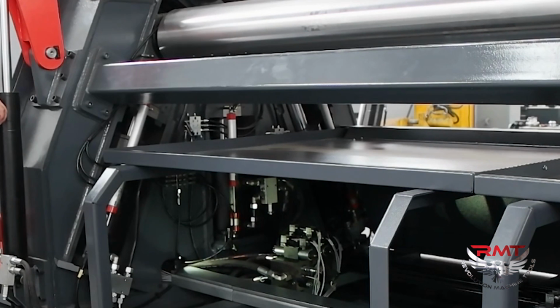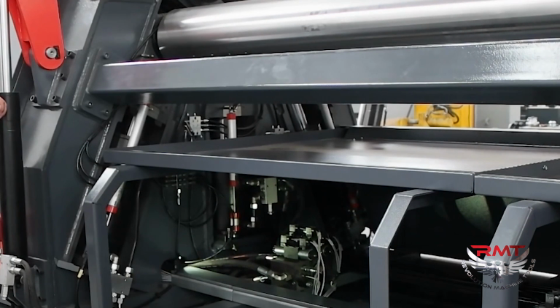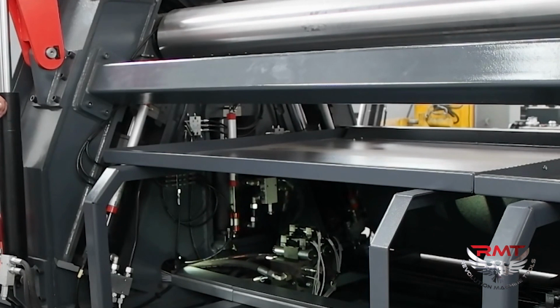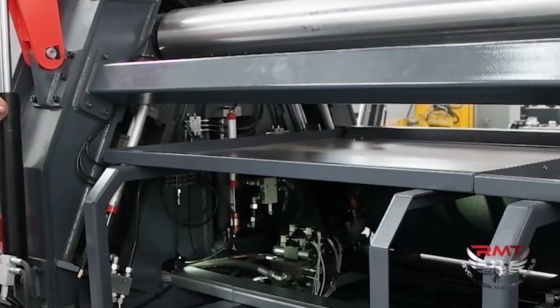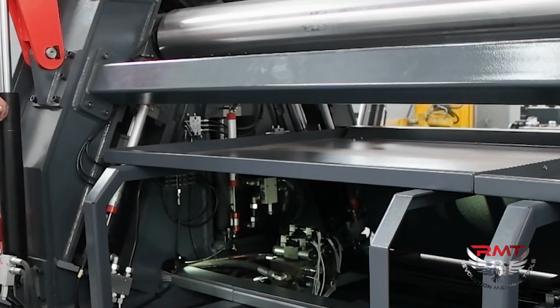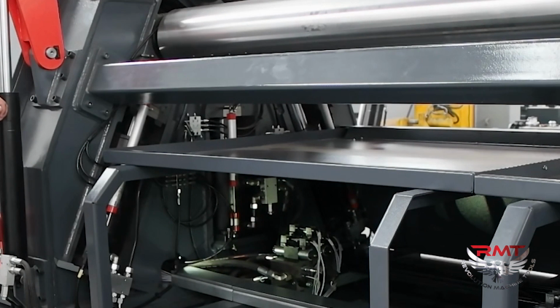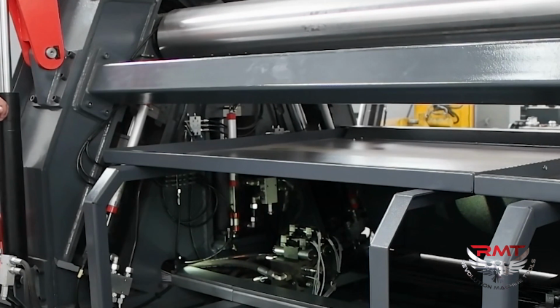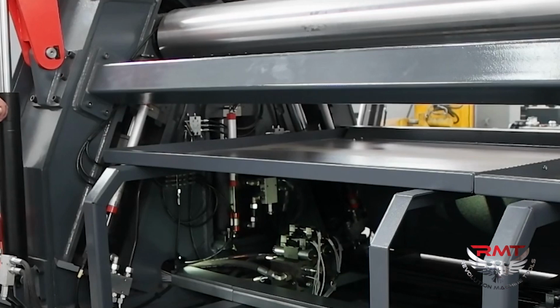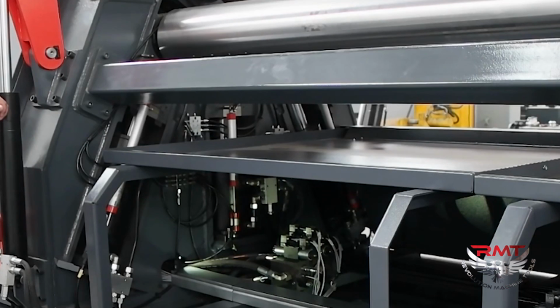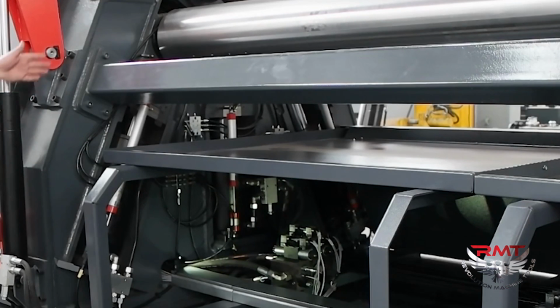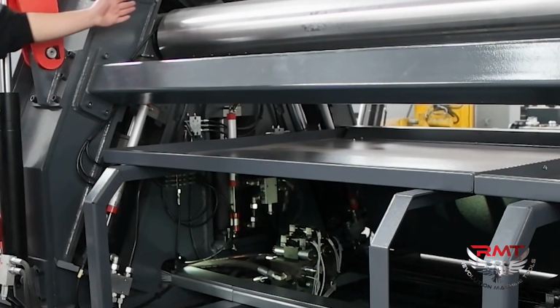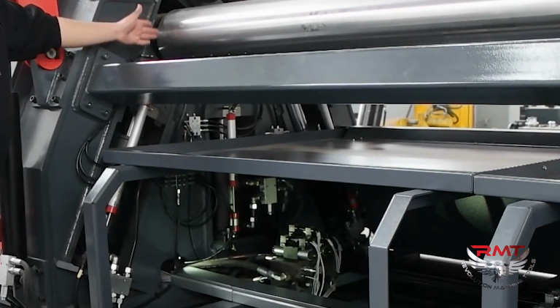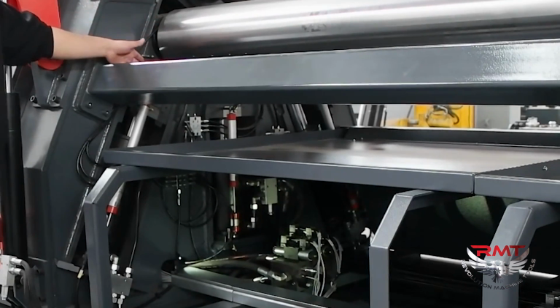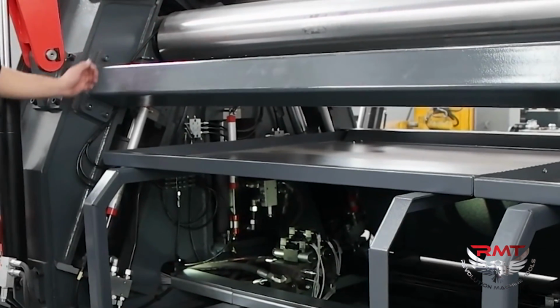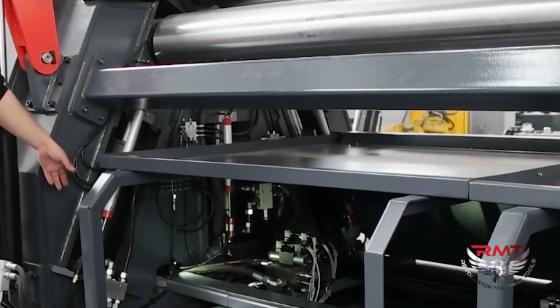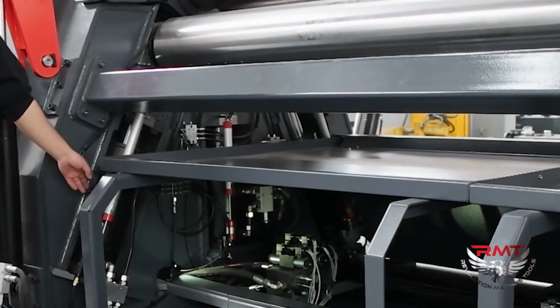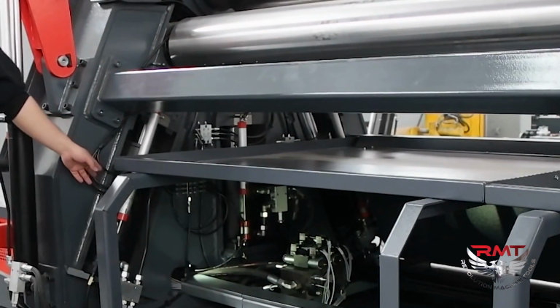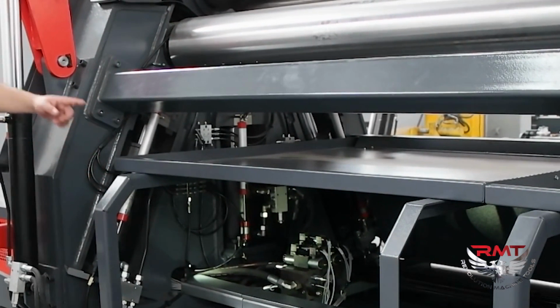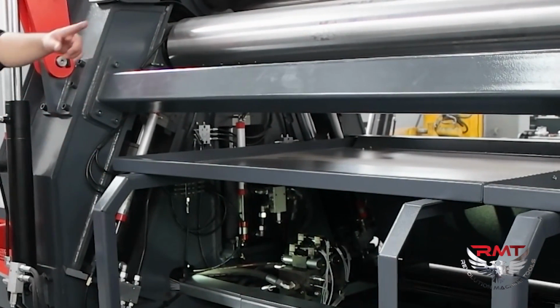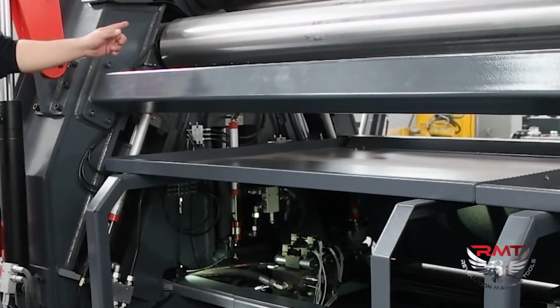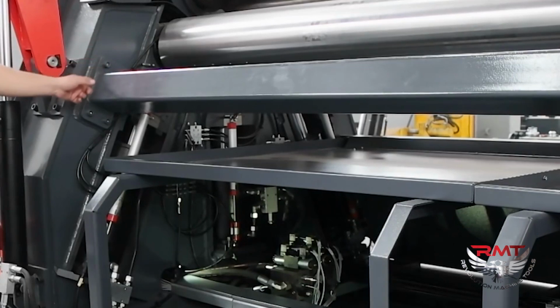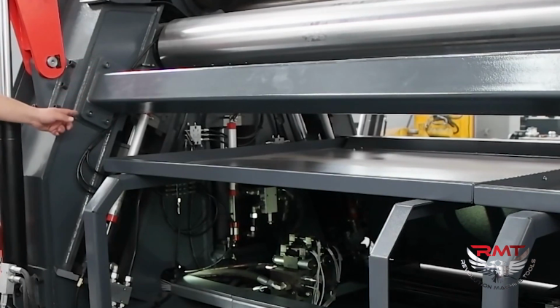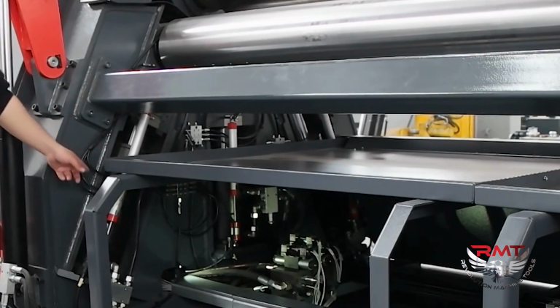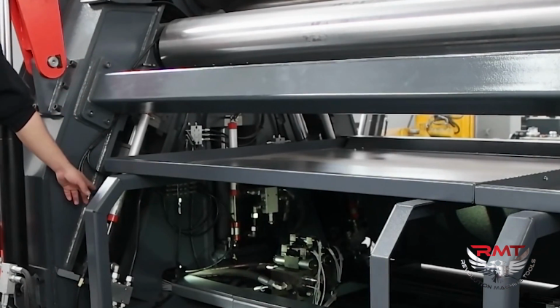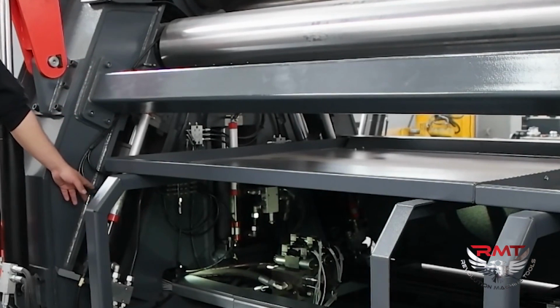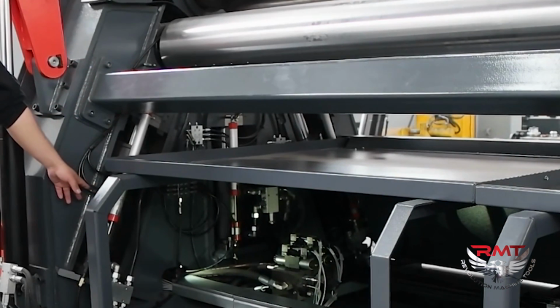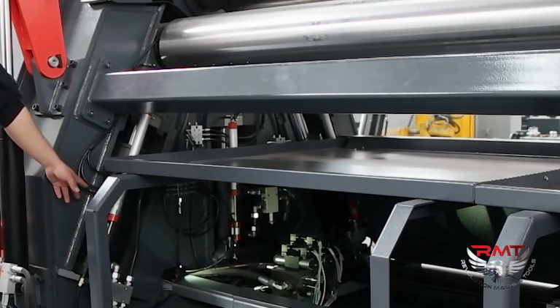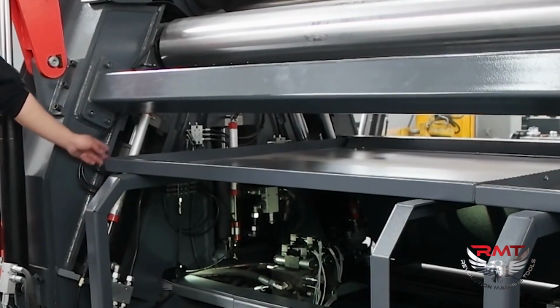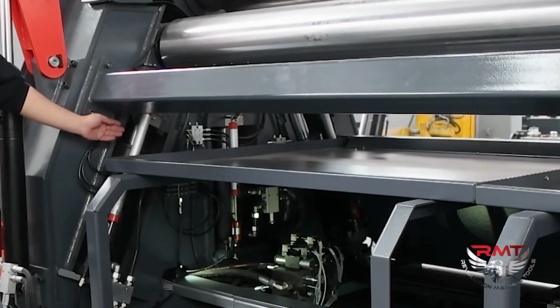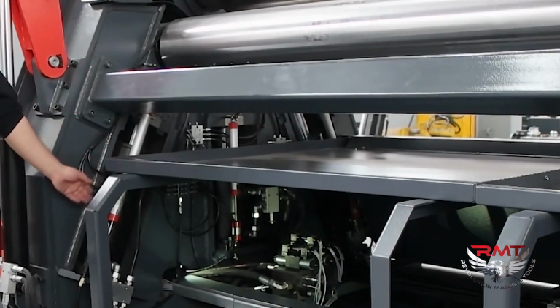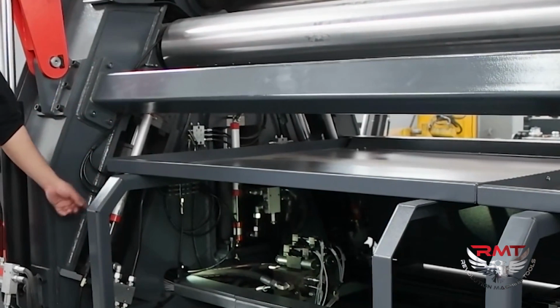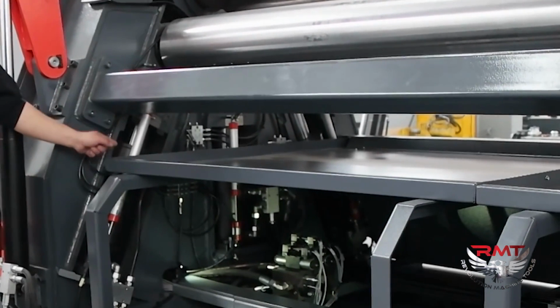Also our machine is designed with a rectilinear guiding system, with 4 independent hydraulic cylinders. These are strong hydraulic cylinders with an electronic balancing system.